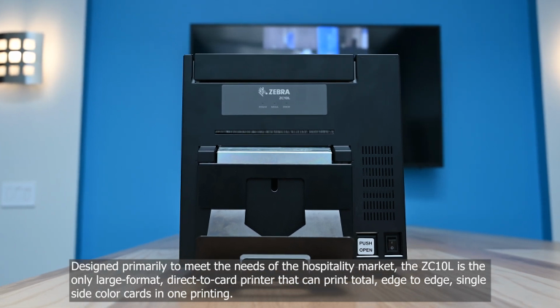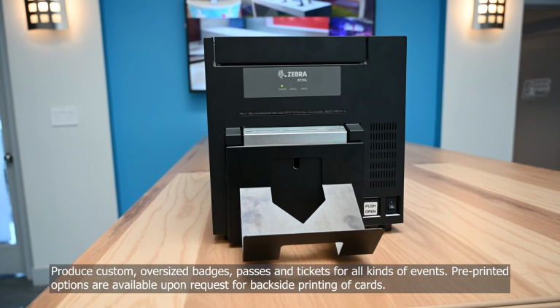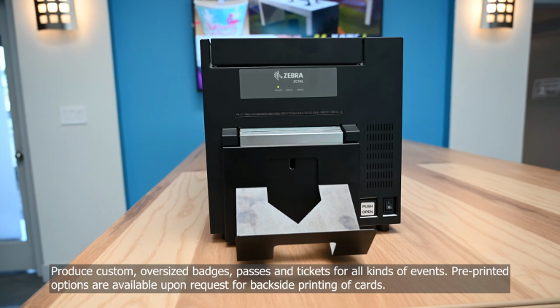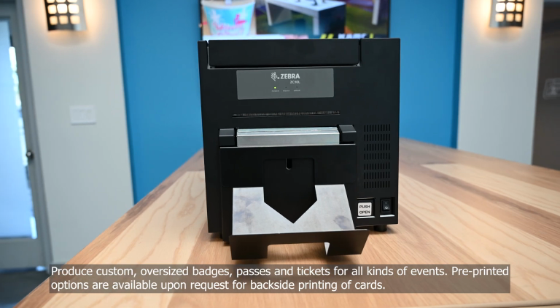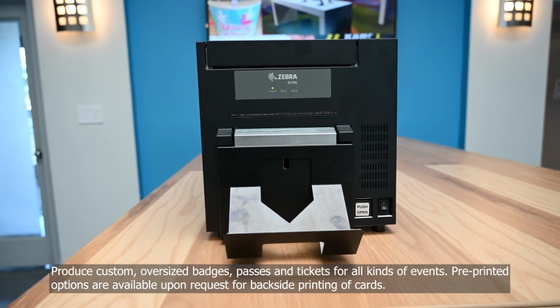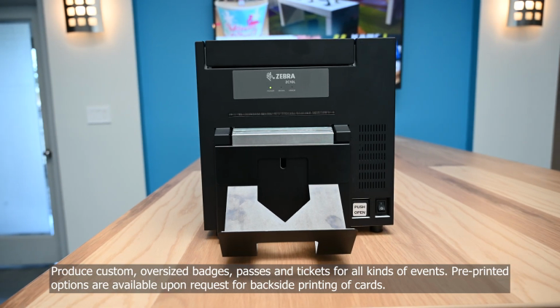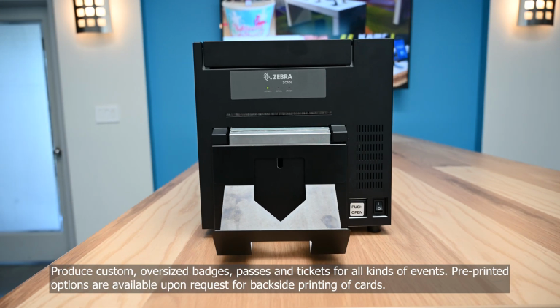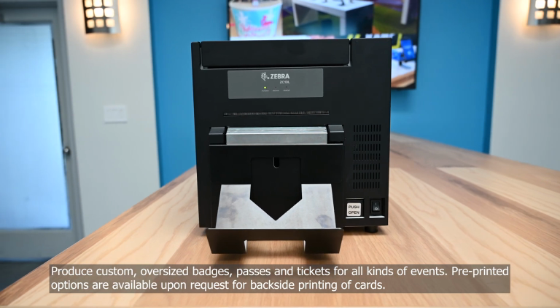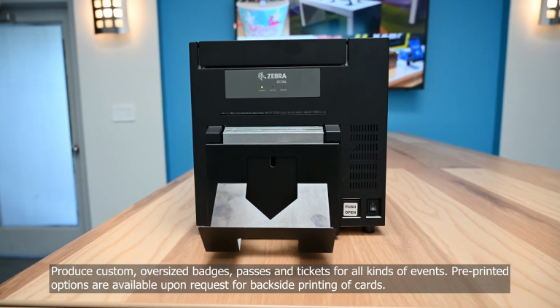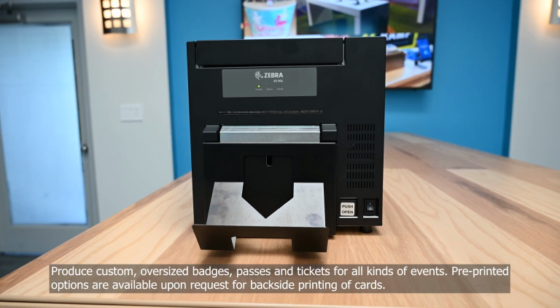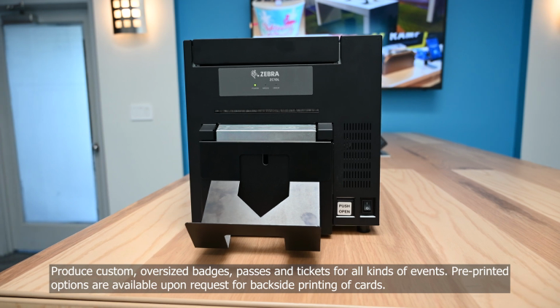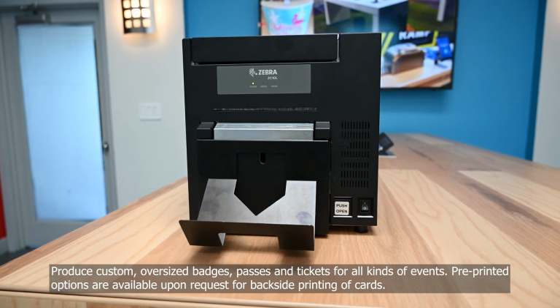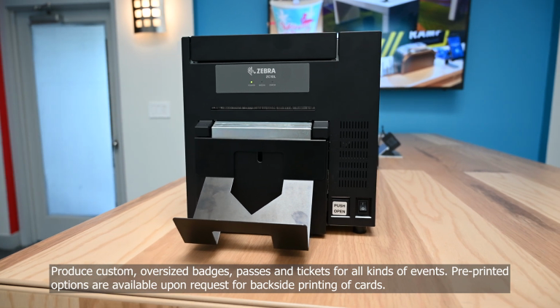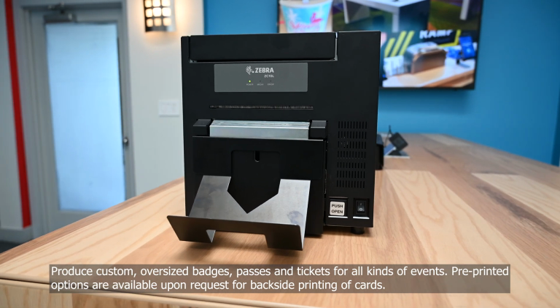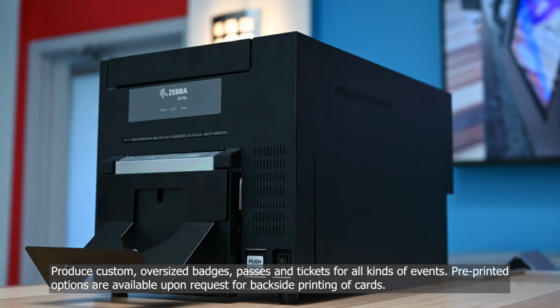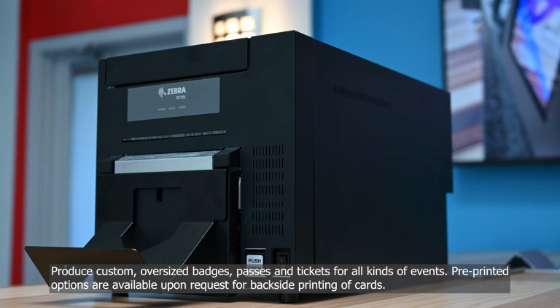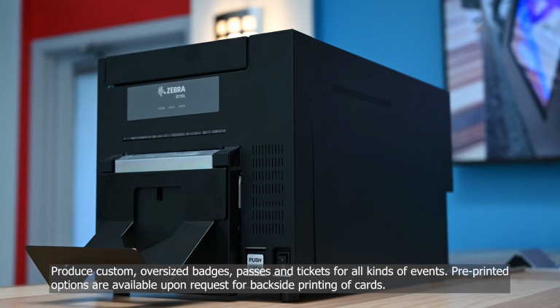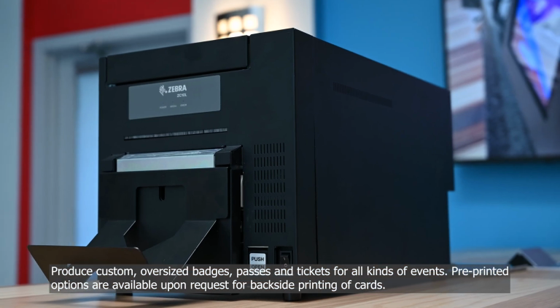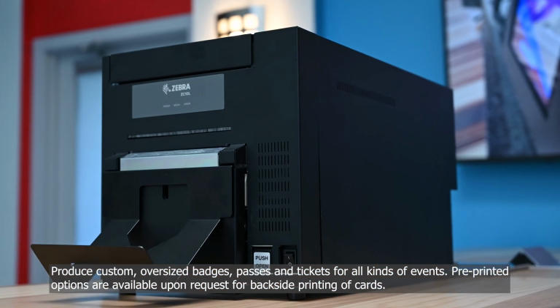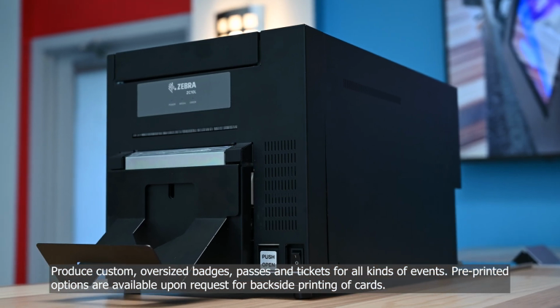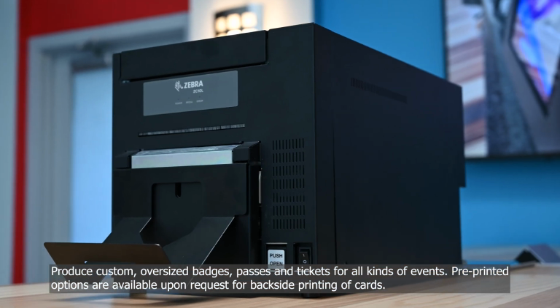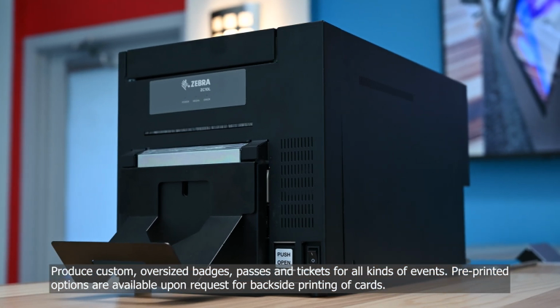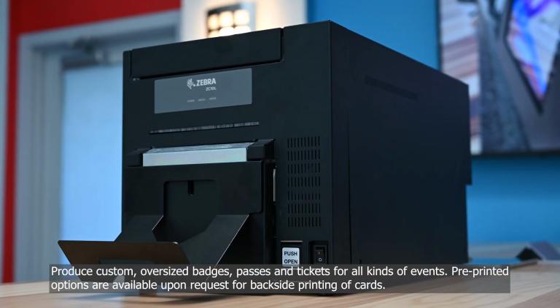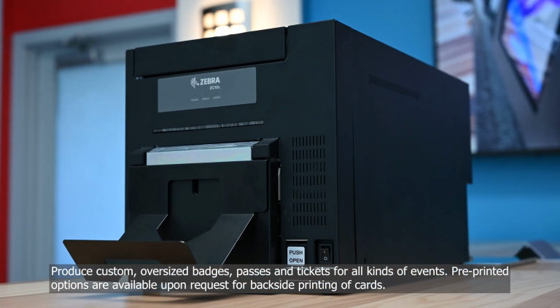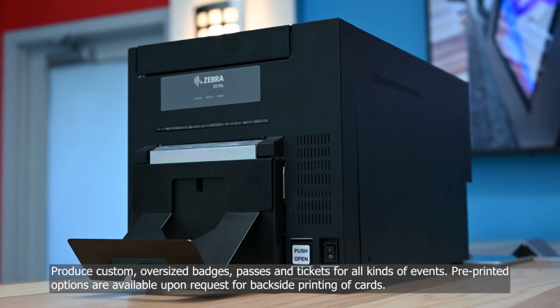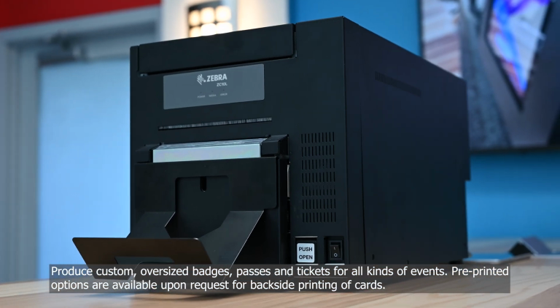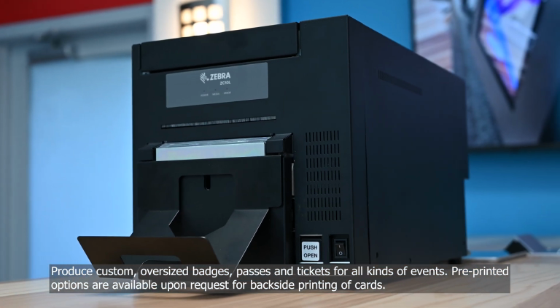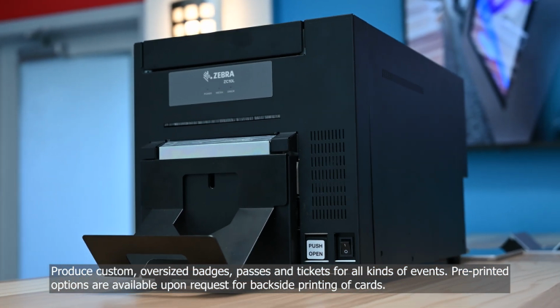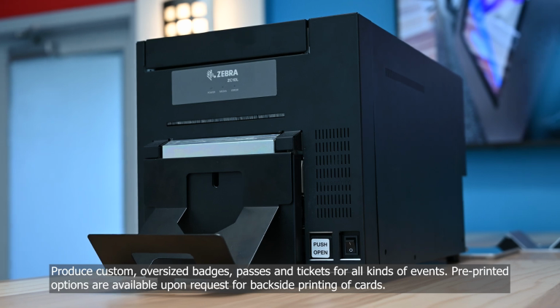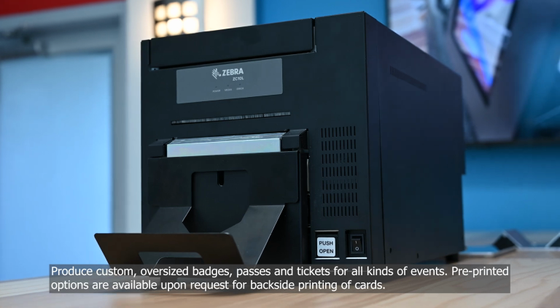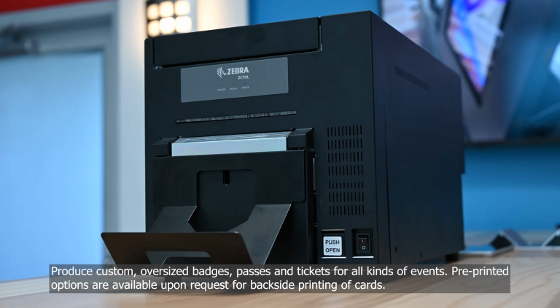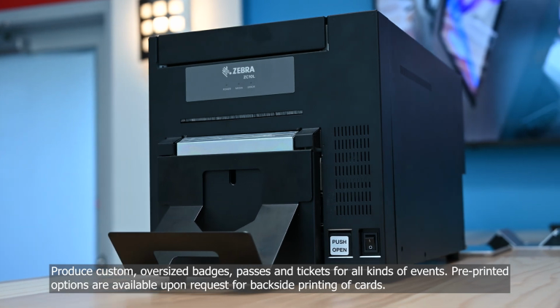Produce custom oversized badges, passes and tickets for all kinds of events. Pre-printed options are available upon request for back-side printing of cards.